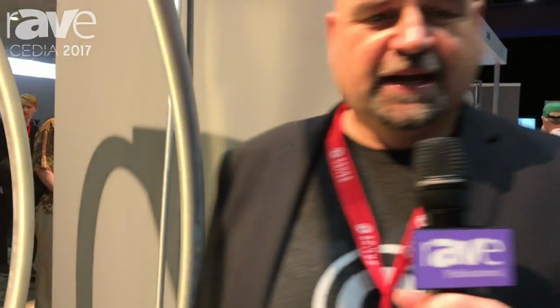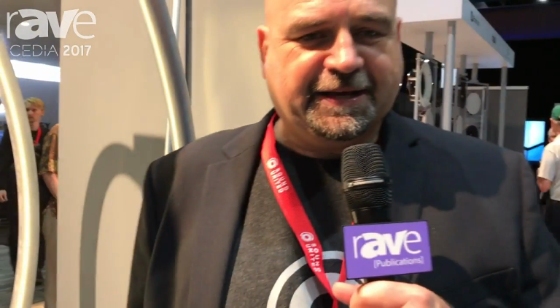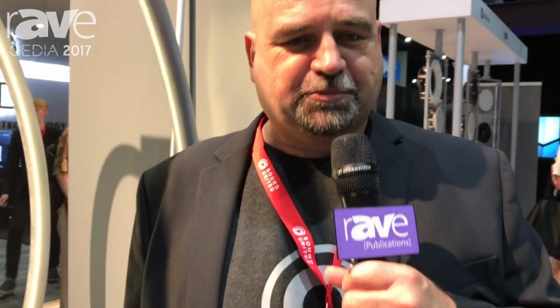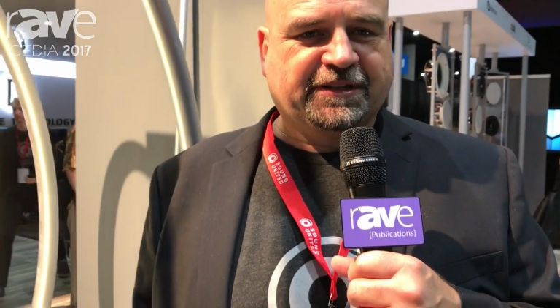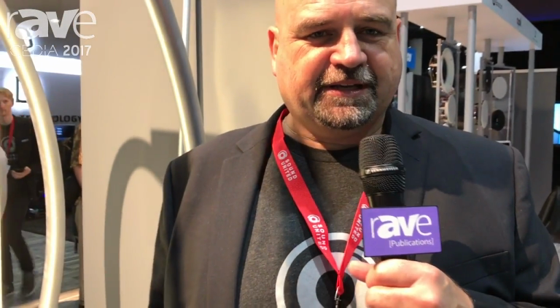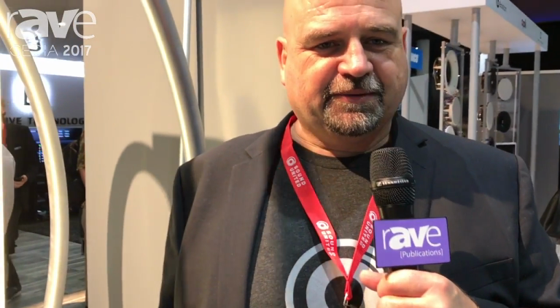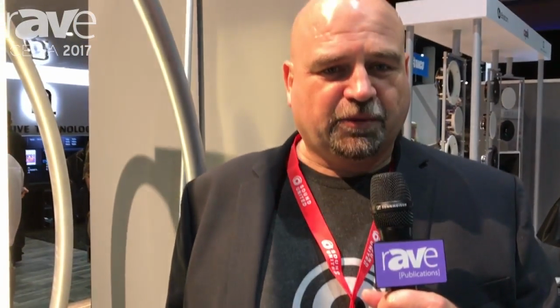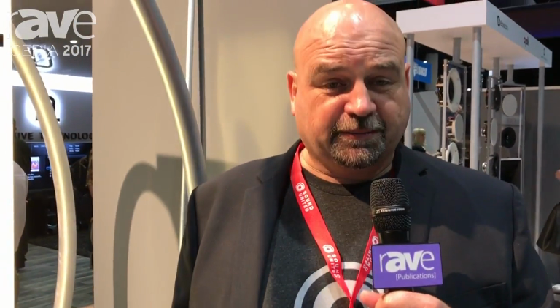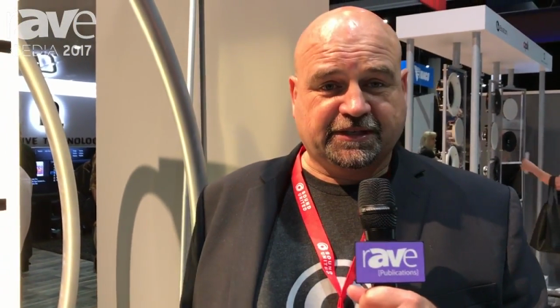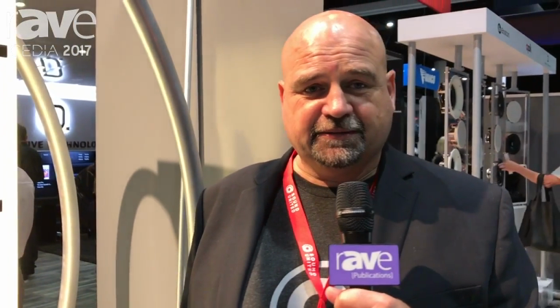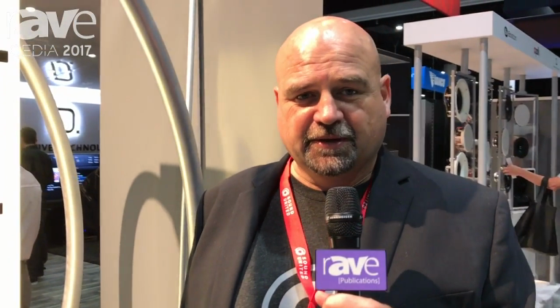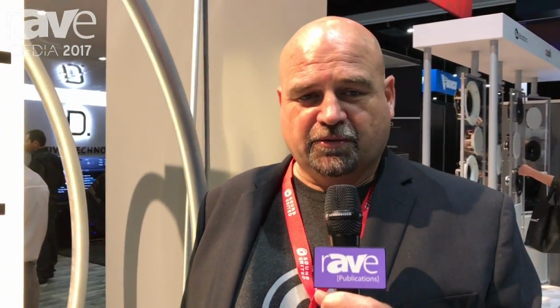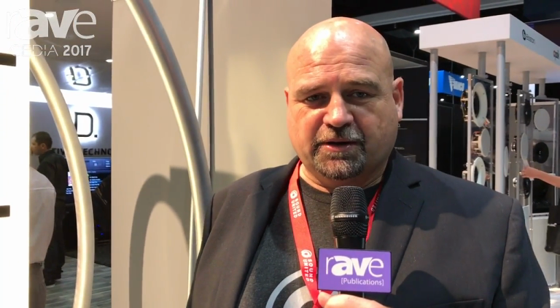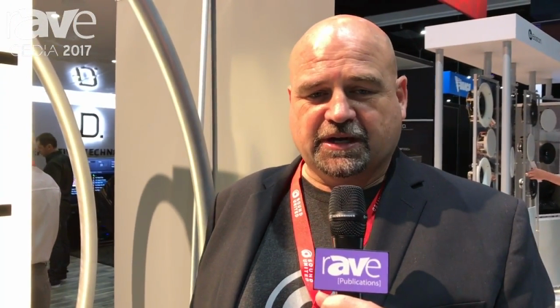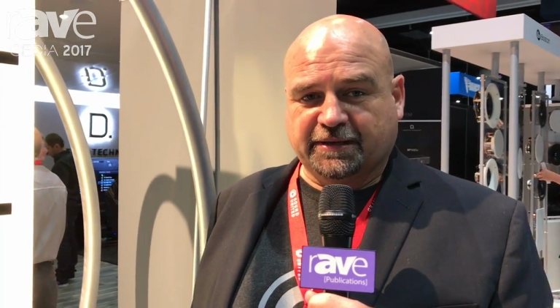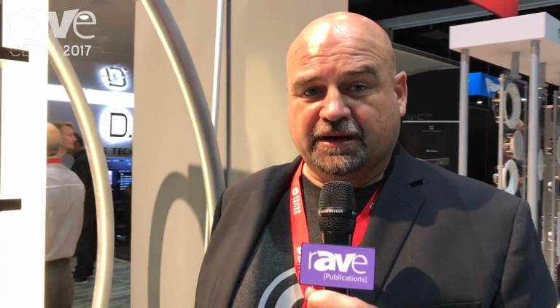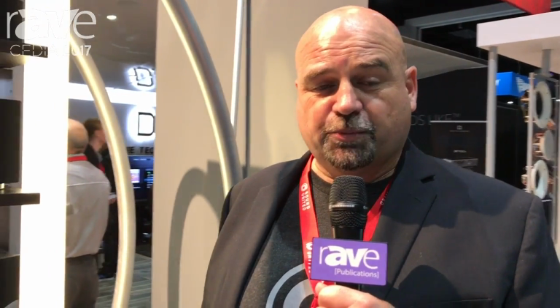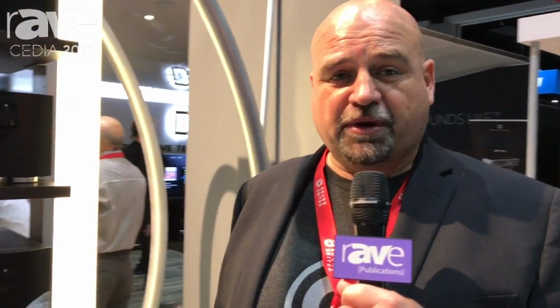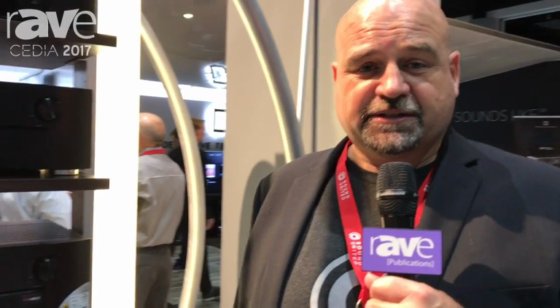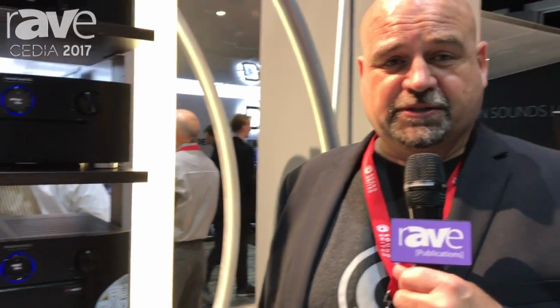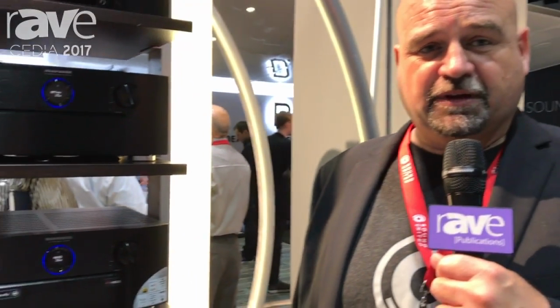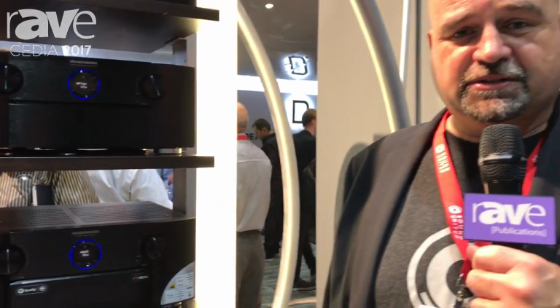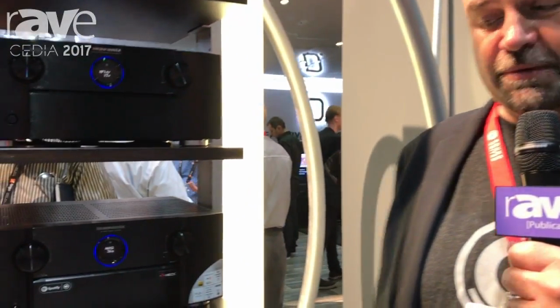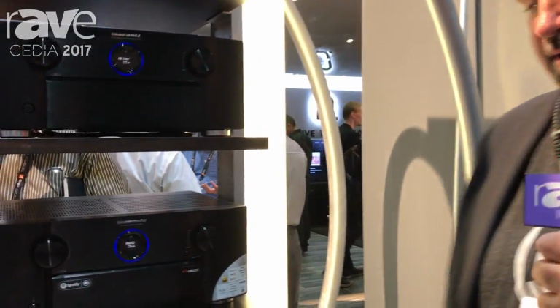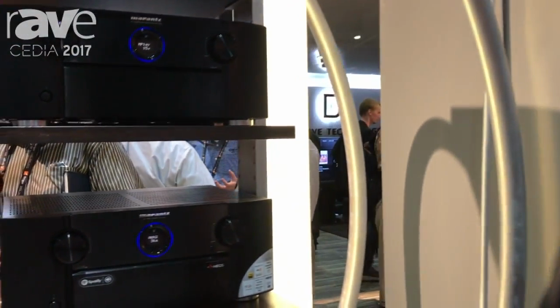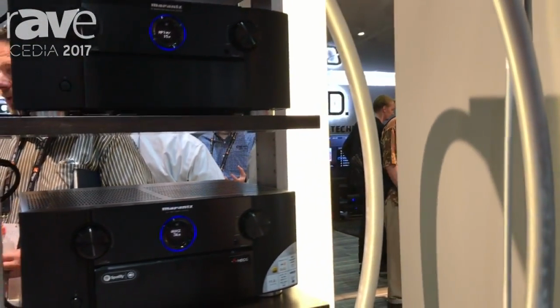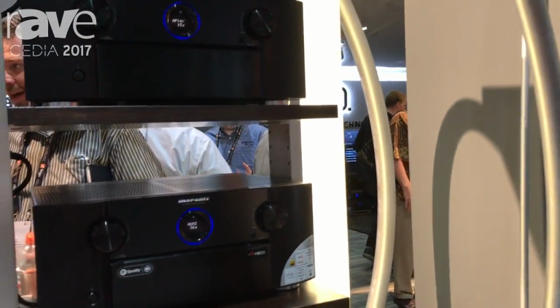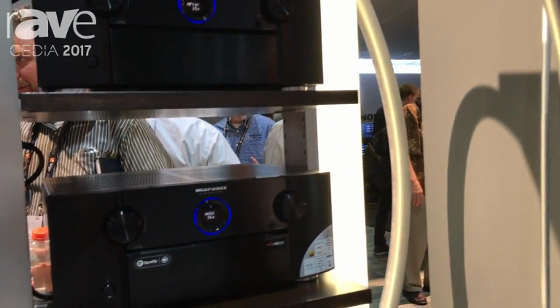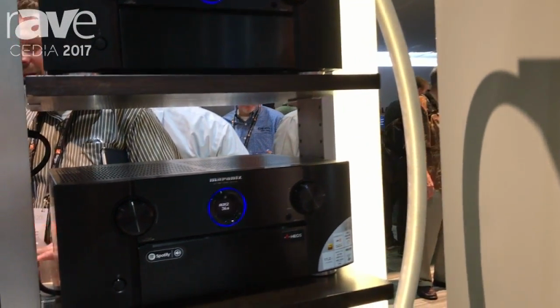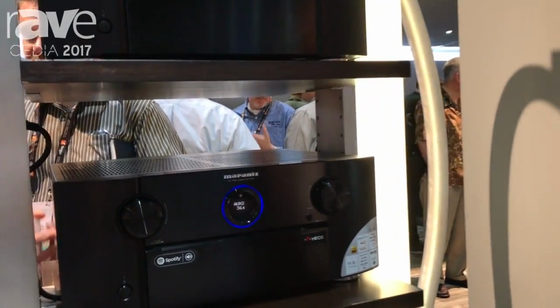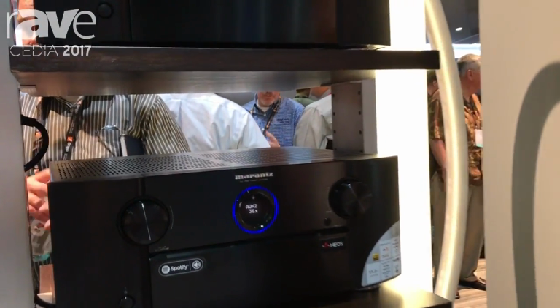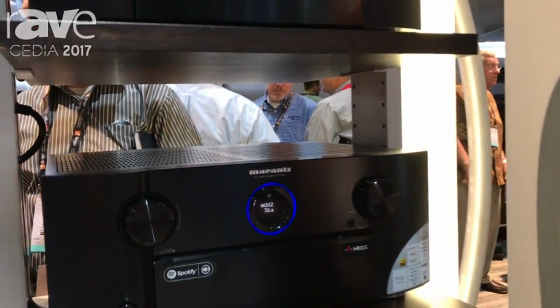Hi, this is Brendan Stead and welcome to CDO. Right here we're talking about a new preprocessor that we've launched from Marantz. This is an 11 channel device.